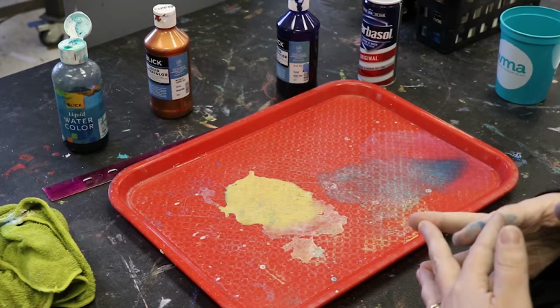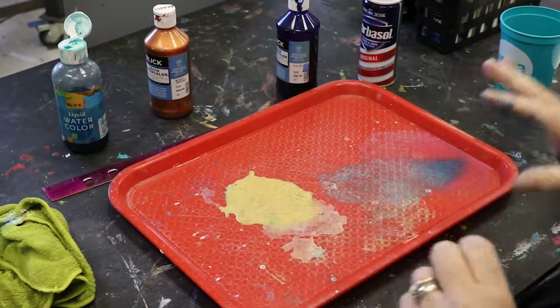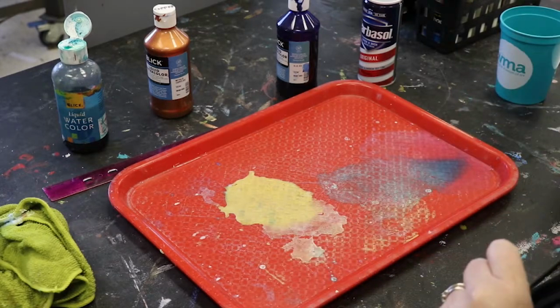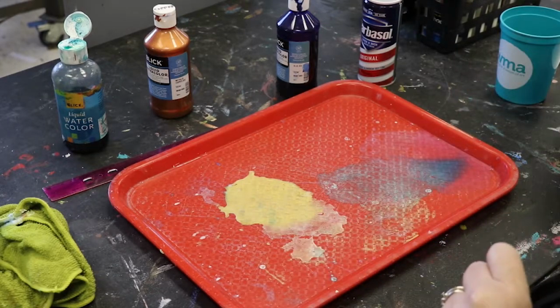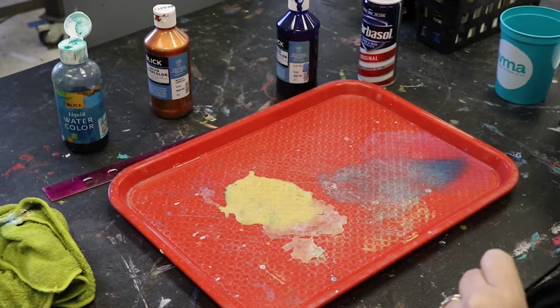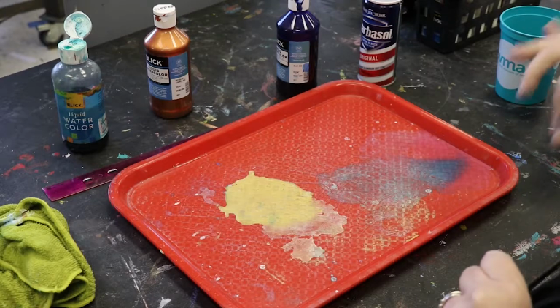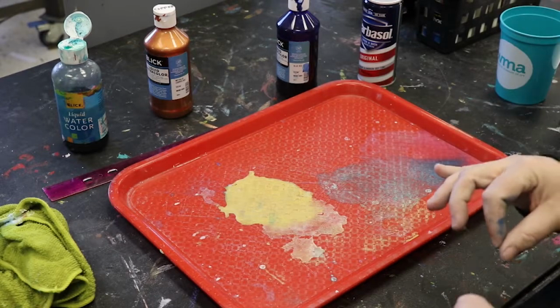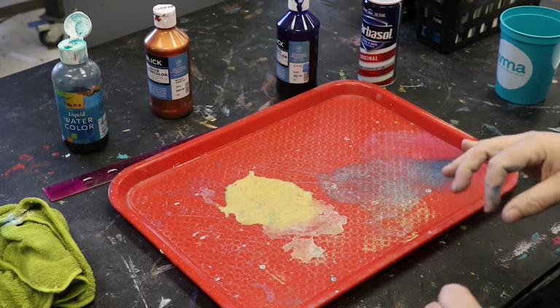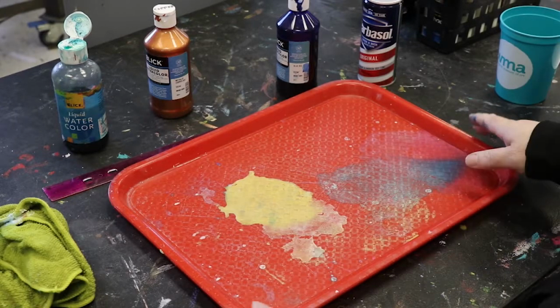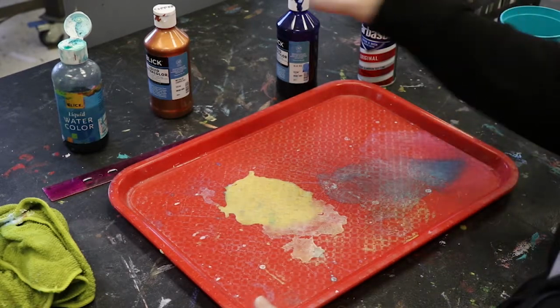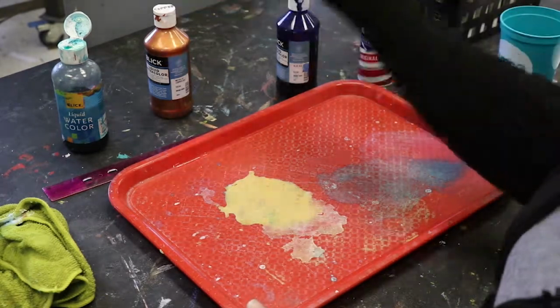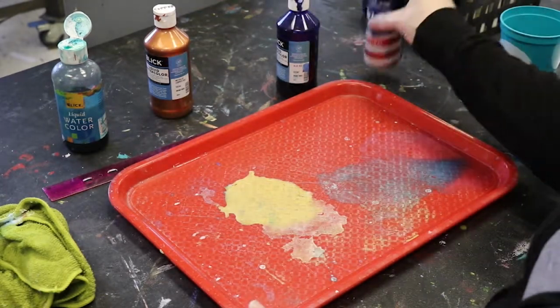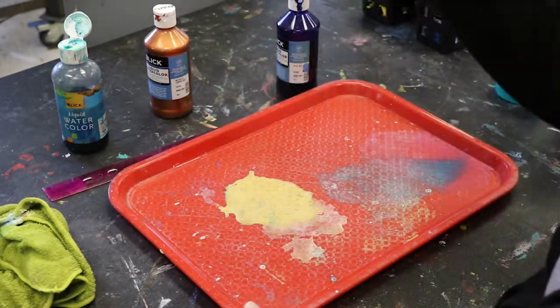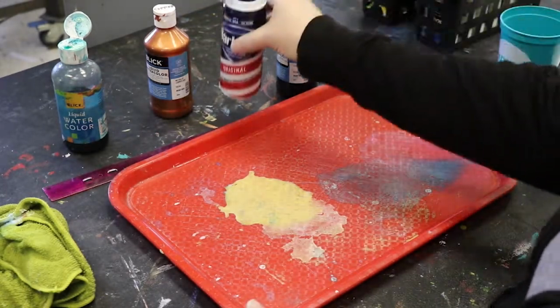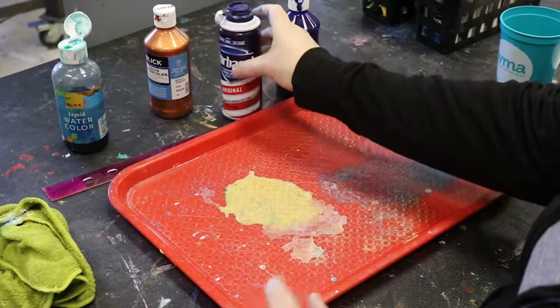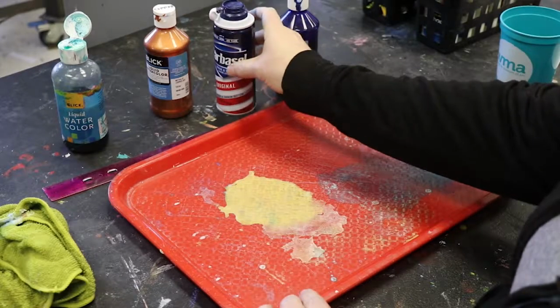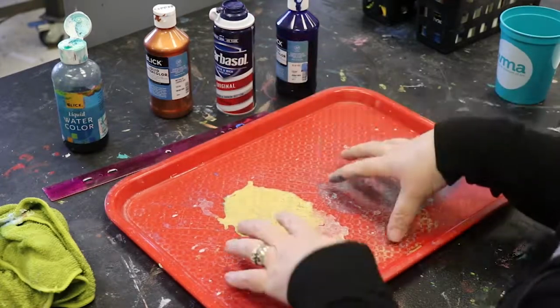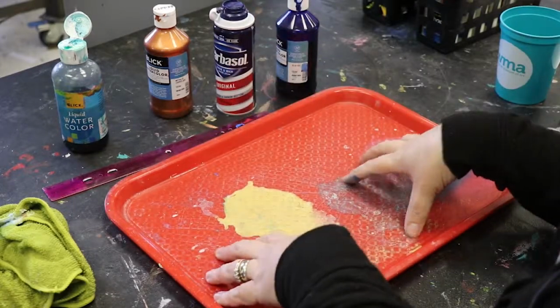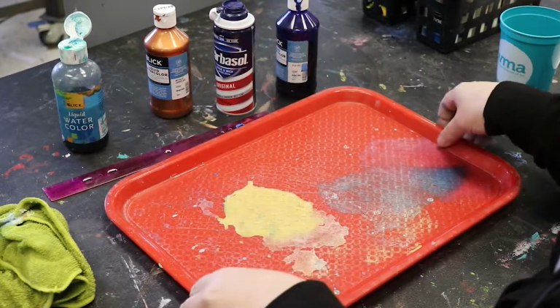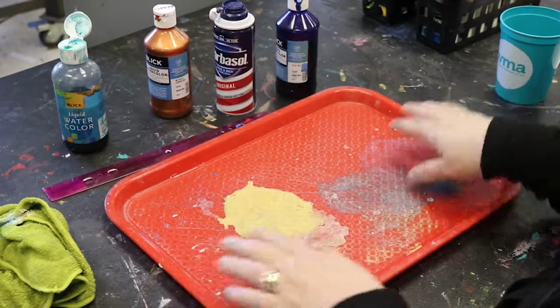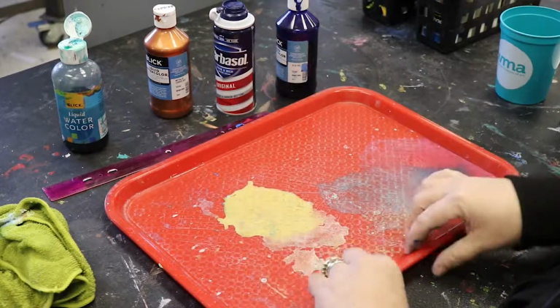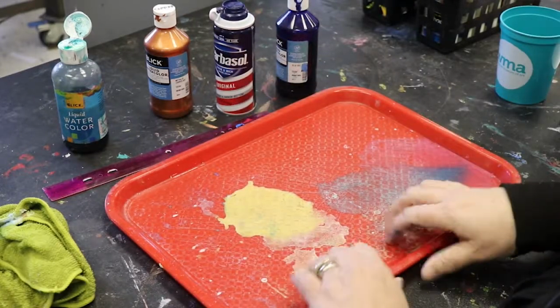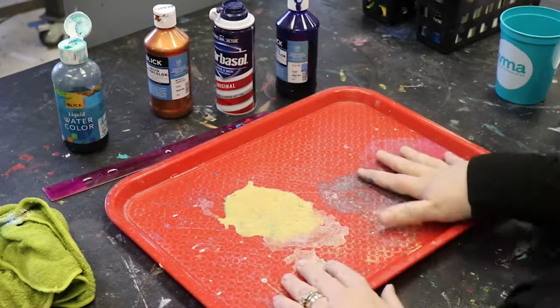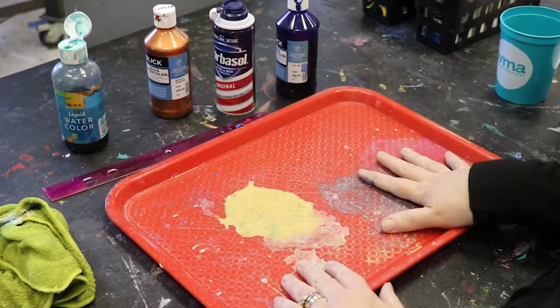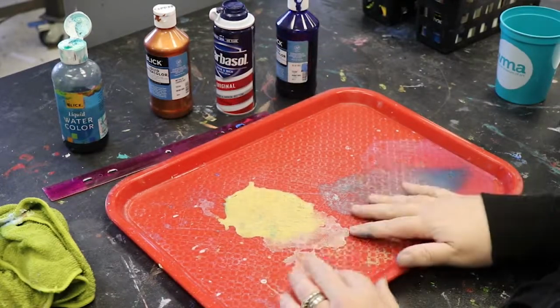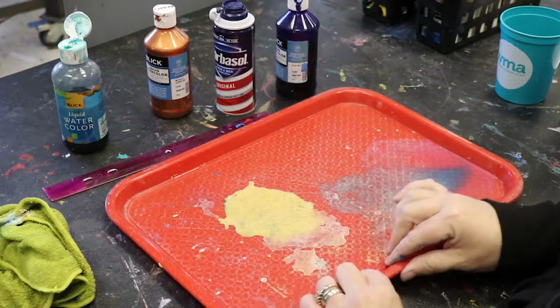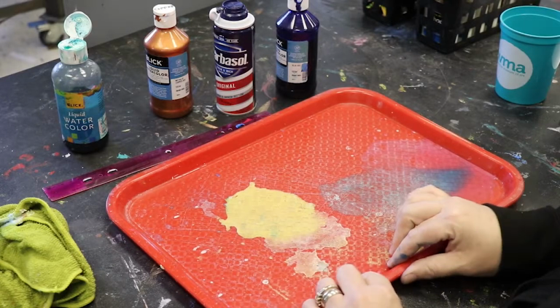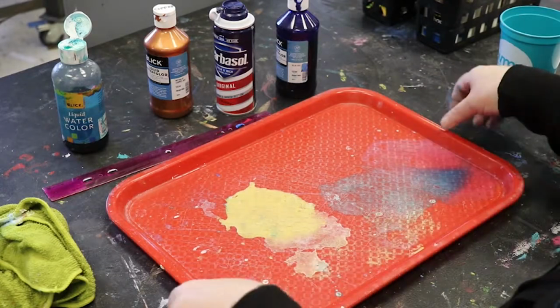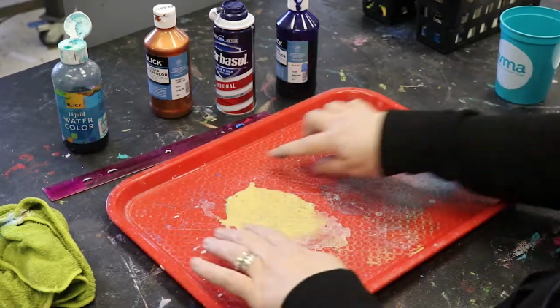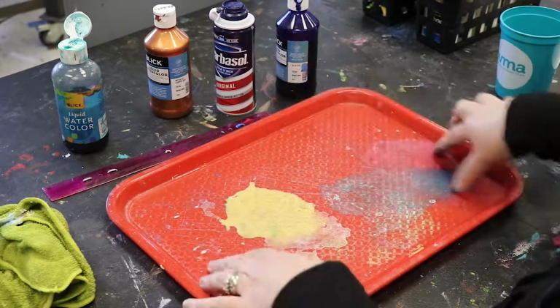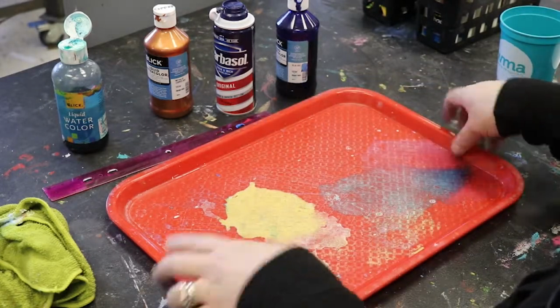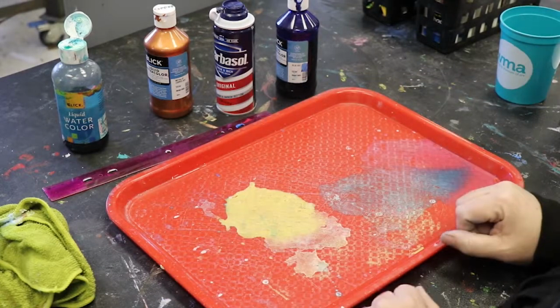The first way we're going to show you is with shaving cream and liquid watercolor. The supplies you'll need are some shaving cream and some sort of tray that has a little bit of a lip. We're using an old cafeteria tray here, but really any tray that has some sort of little lip will do.